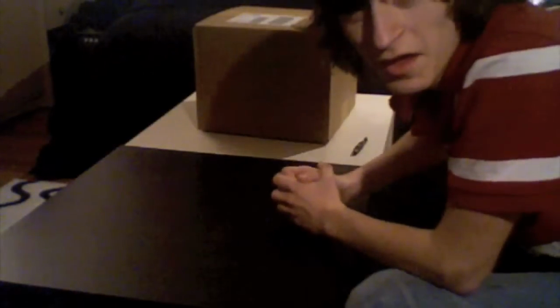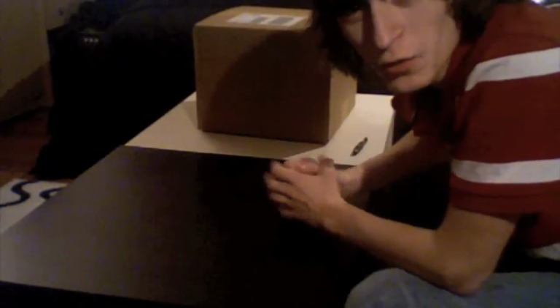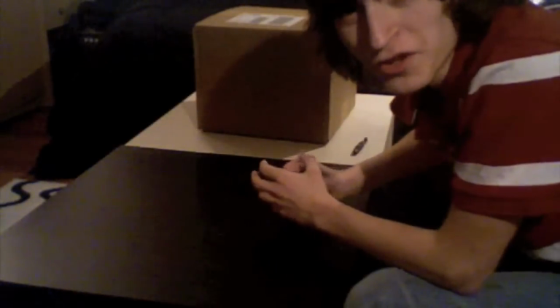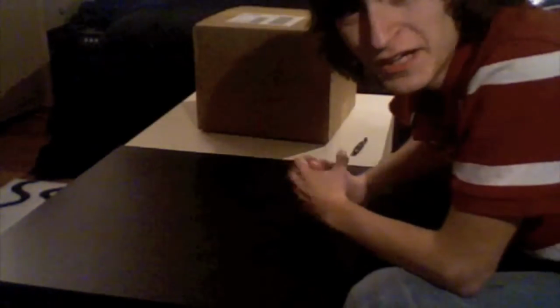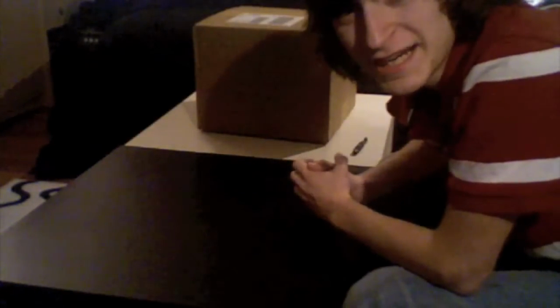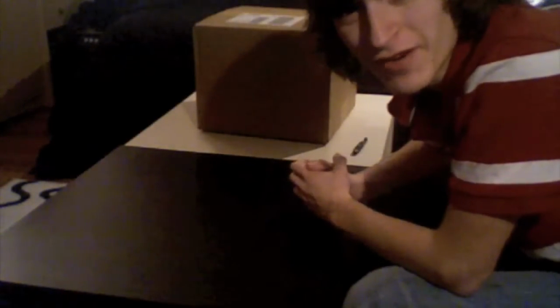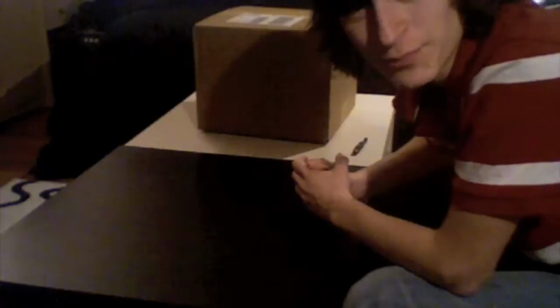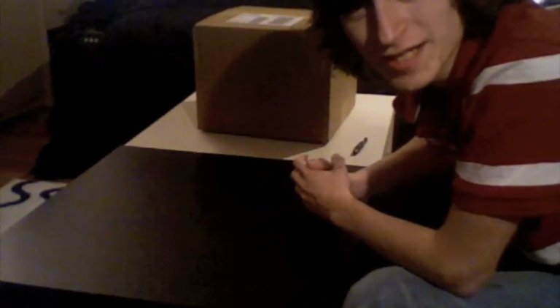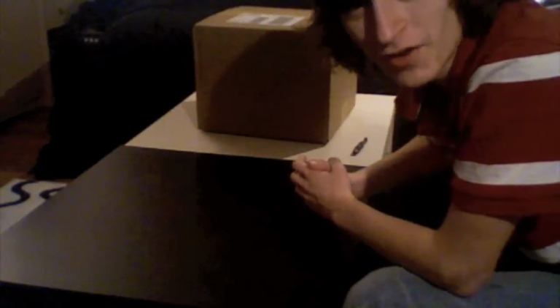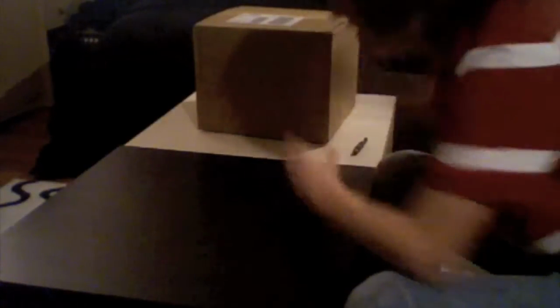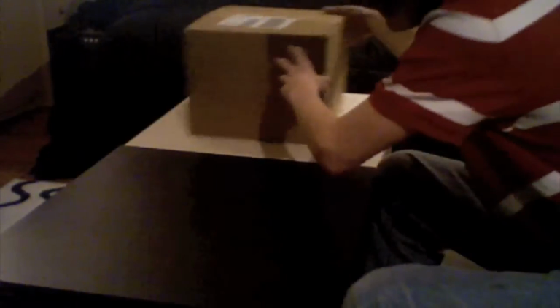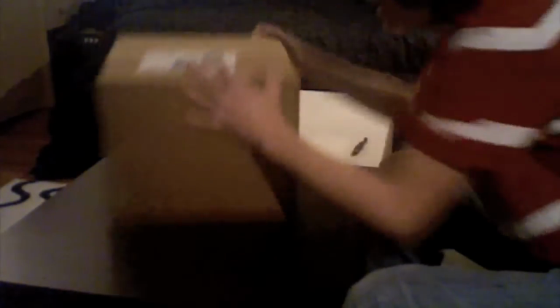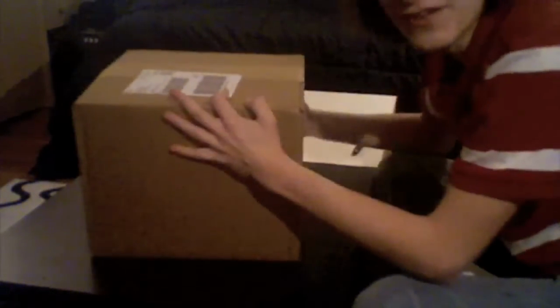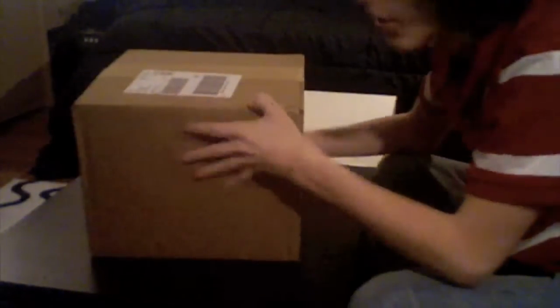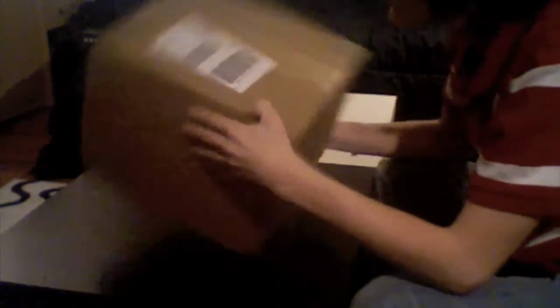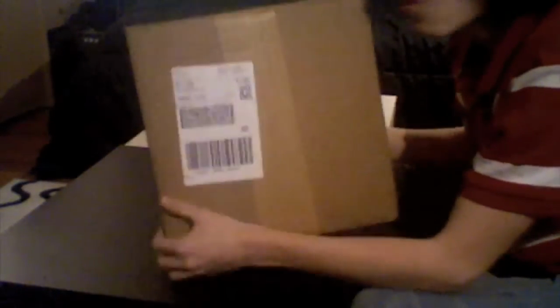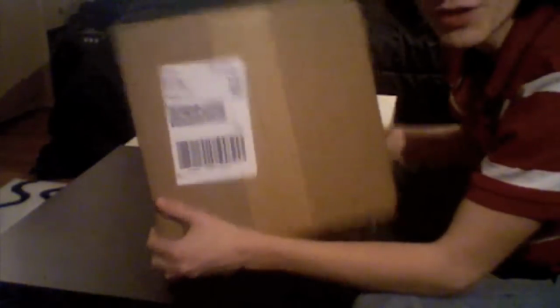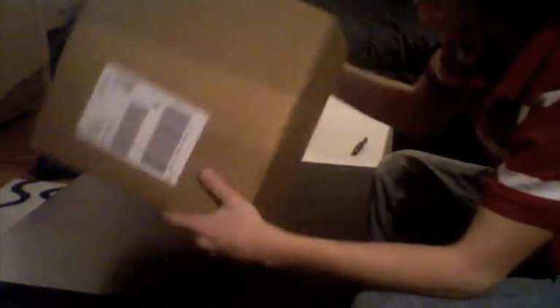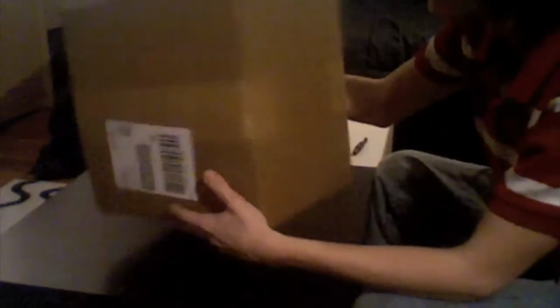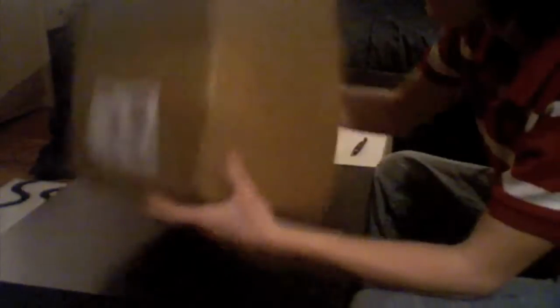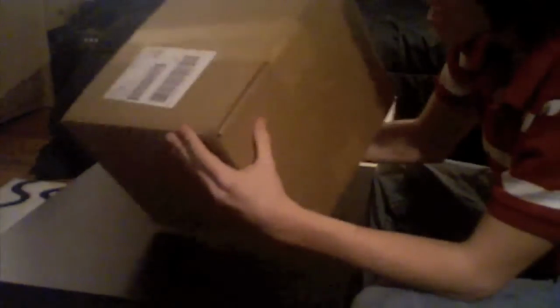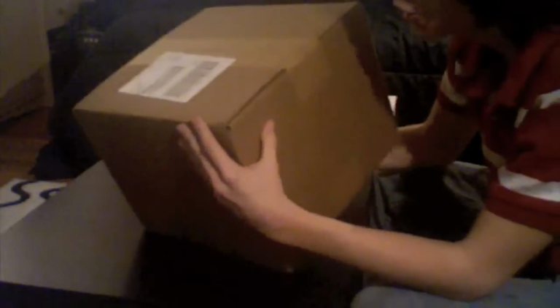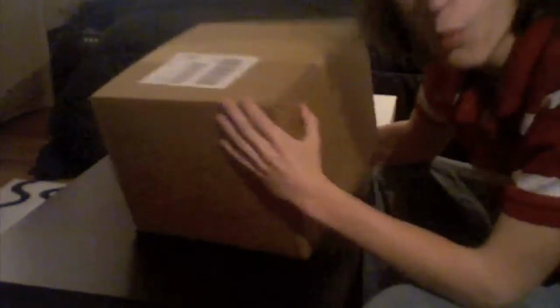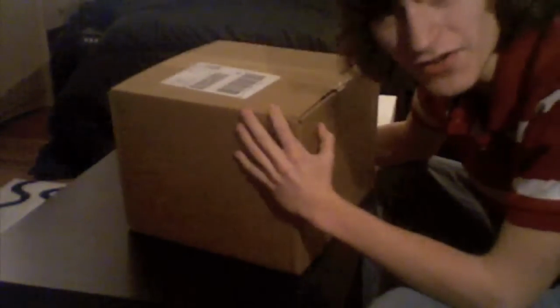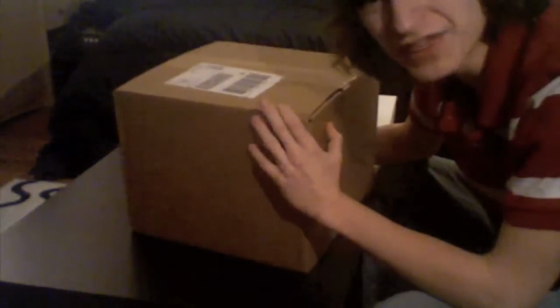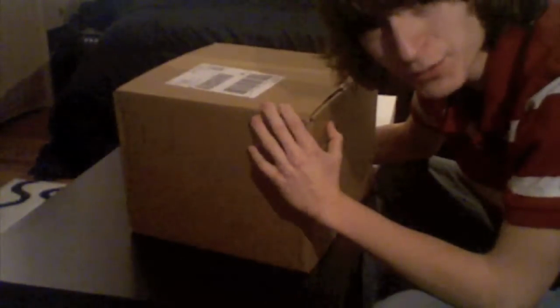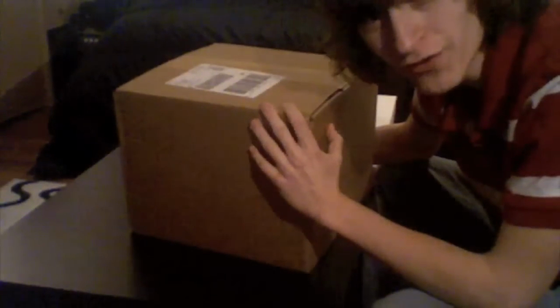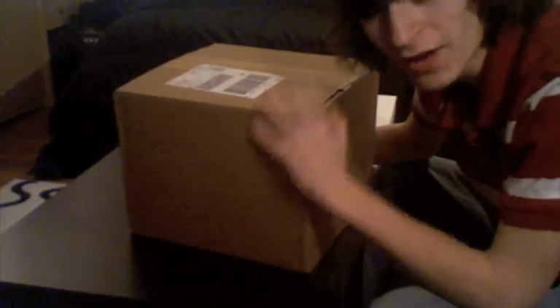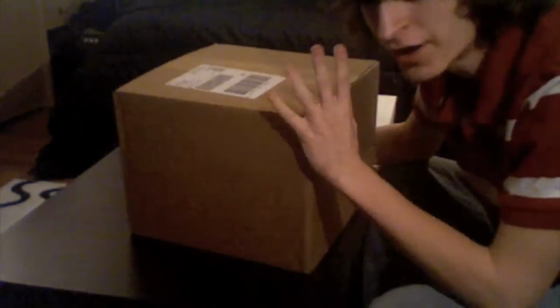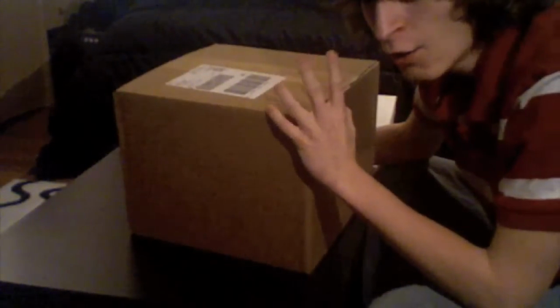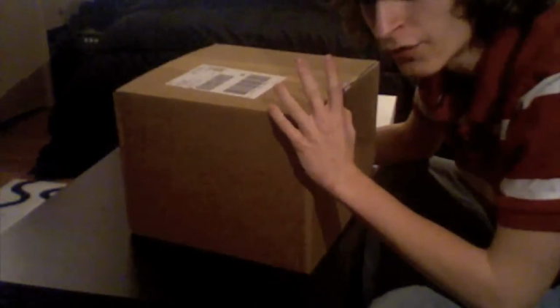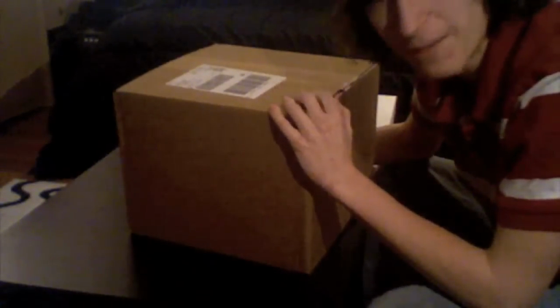Hello, good people! Today we have a surprise unboxing. As you can see, here is a box. It's pretty big. I'm not sure what it is. I think it's Windows Vista. I ordered Windows Vista Basic.